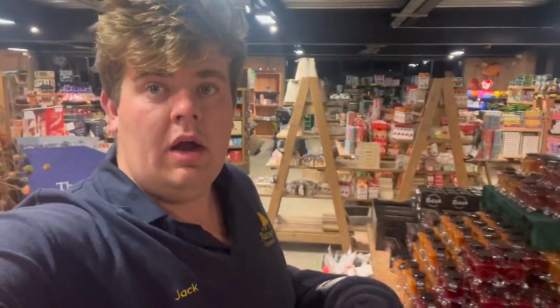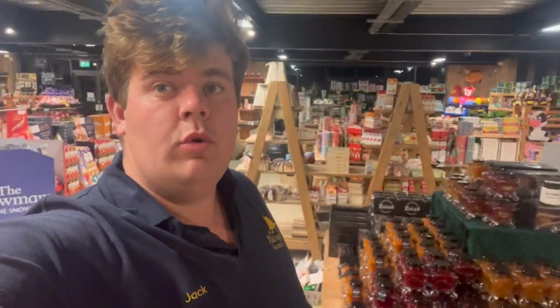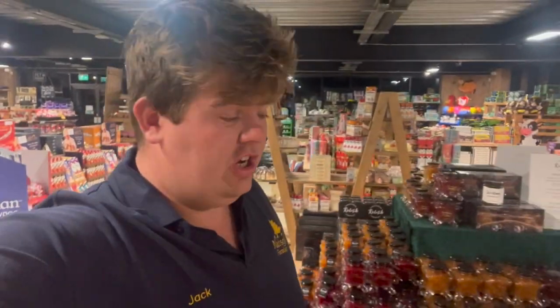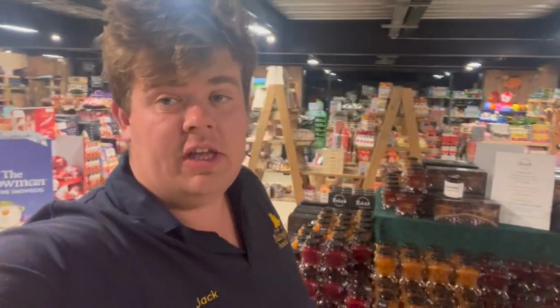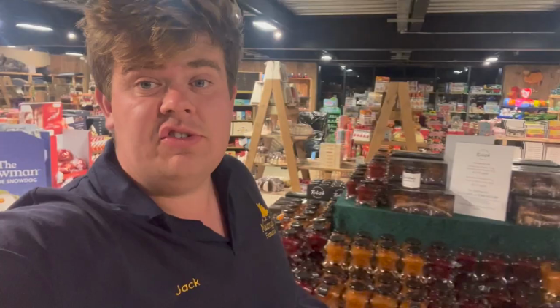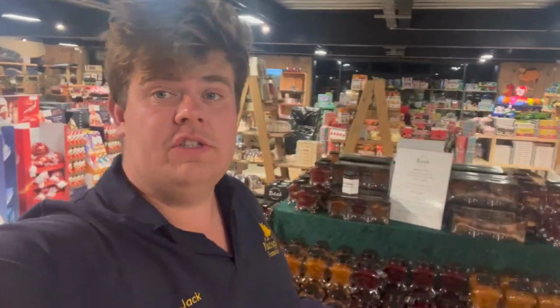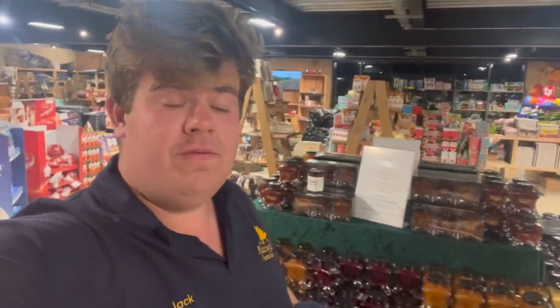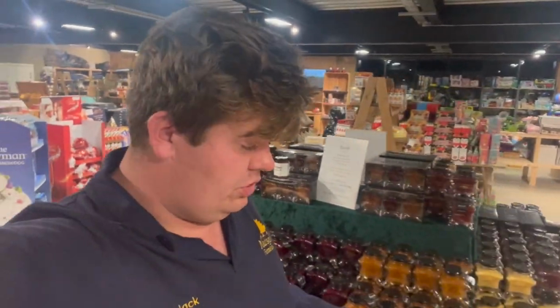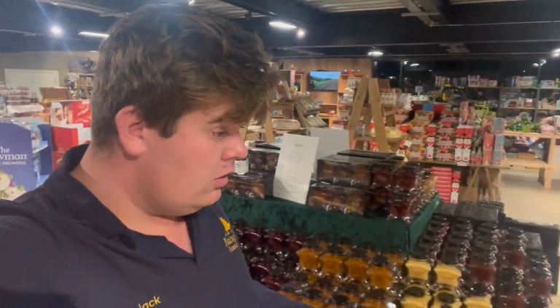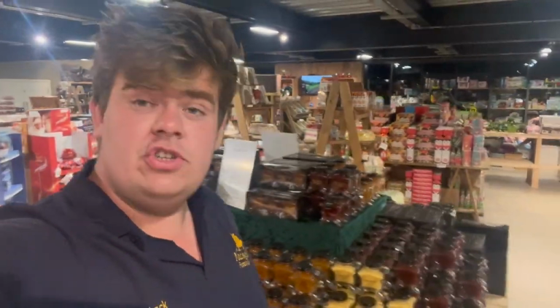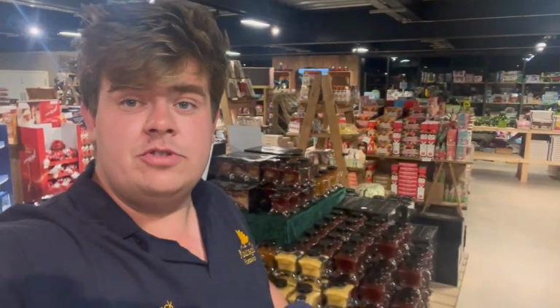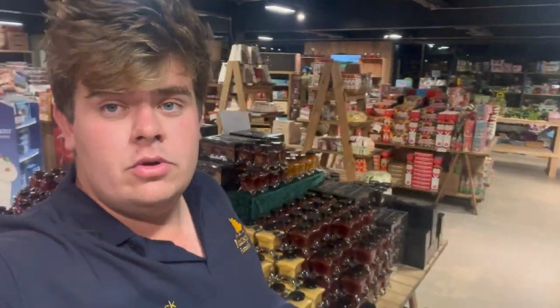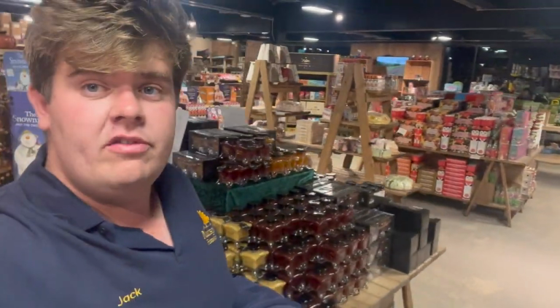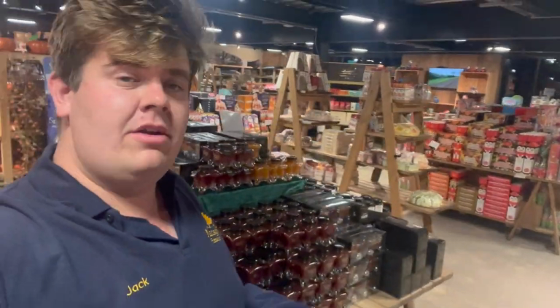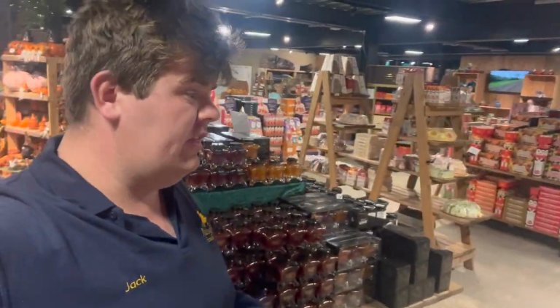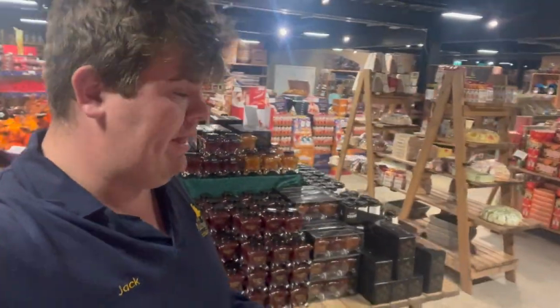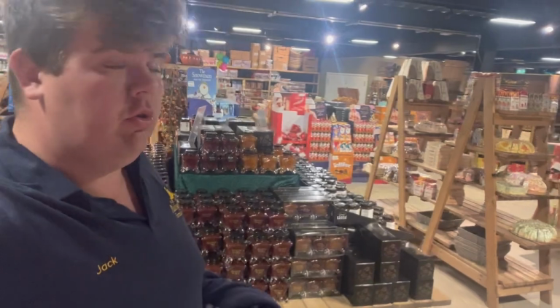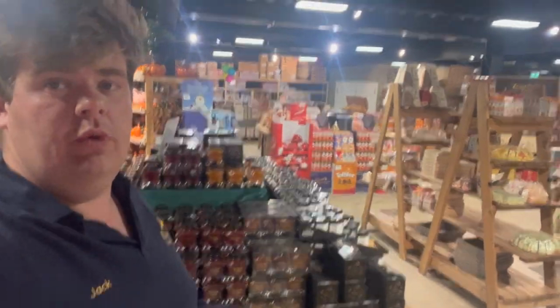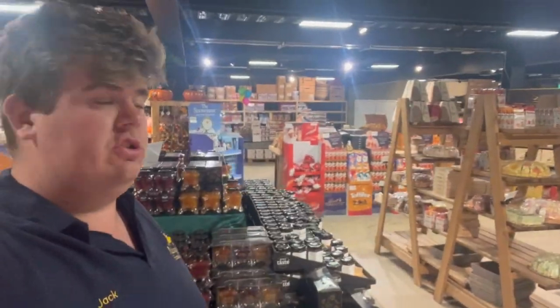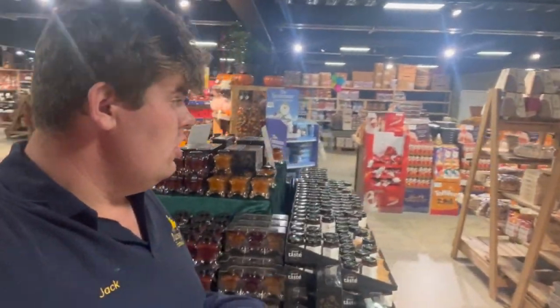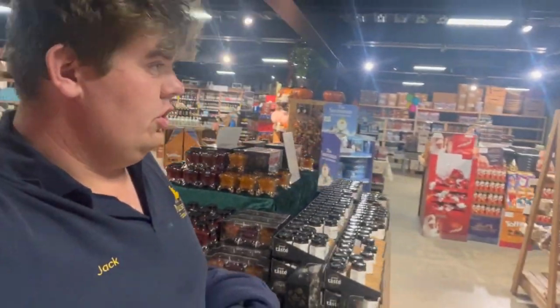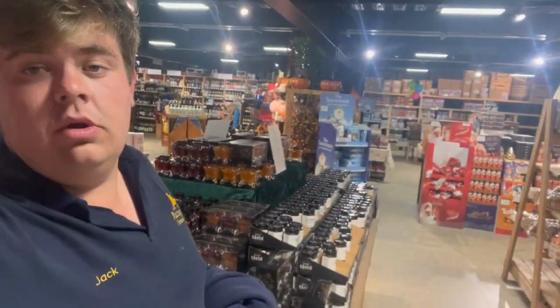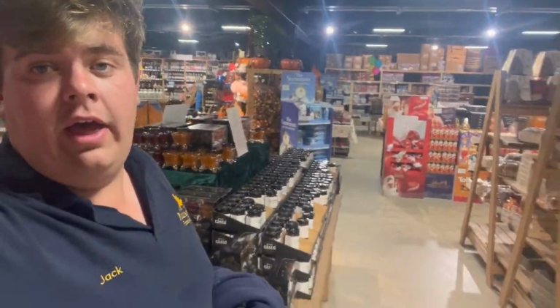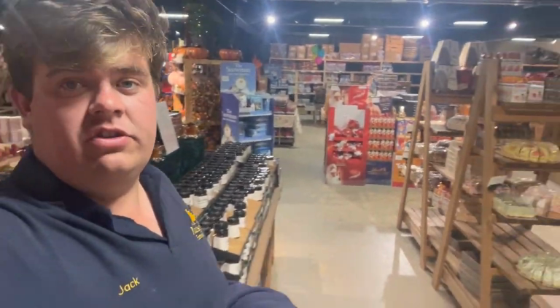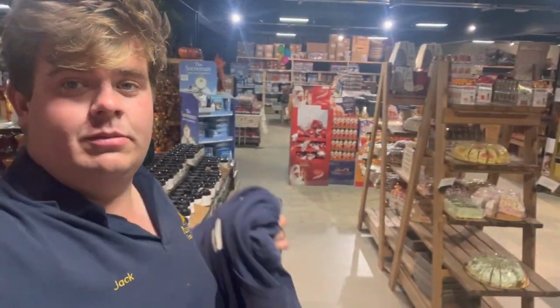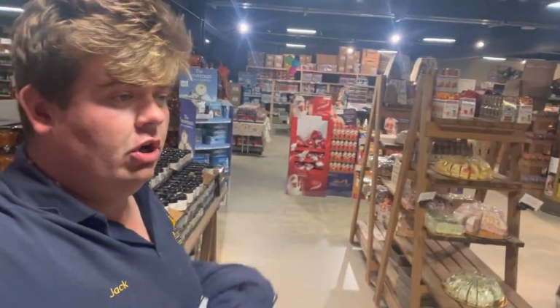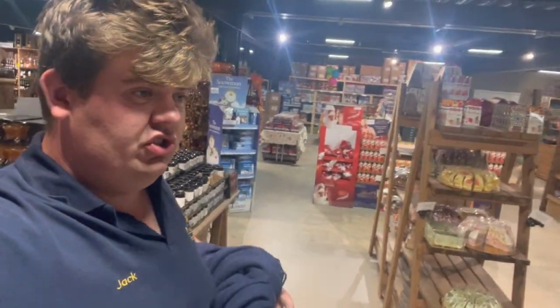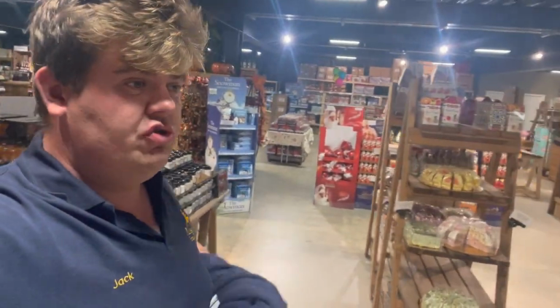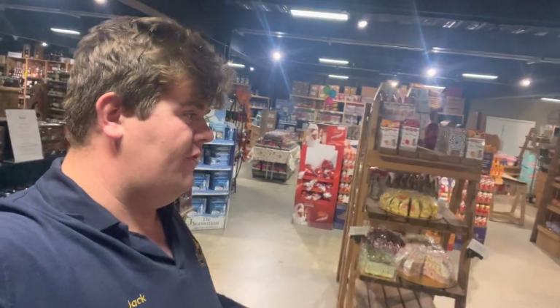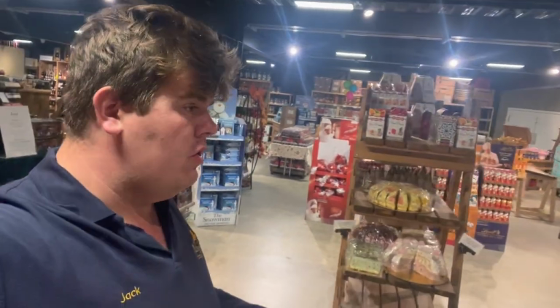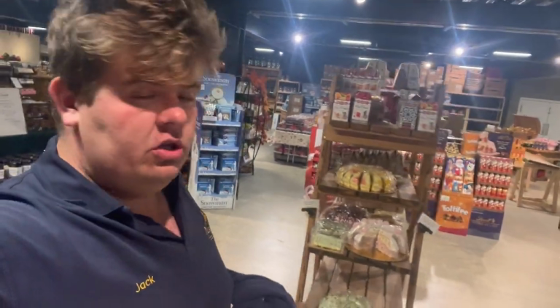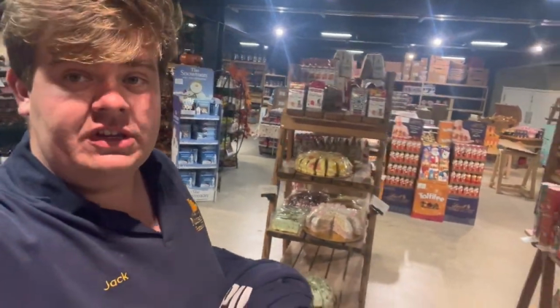Hi everyone, it's Jack here at Mainskill. Thanks for tuning in and watching the video. Make sure you hit that subscribe button, tell everyone about it, ring the little bell — you know, the full works. So as you can see, I'm in the shop, so this is just the intro to my video.